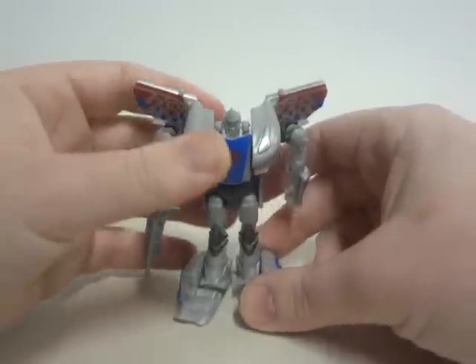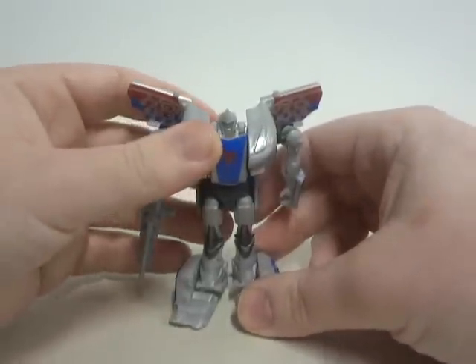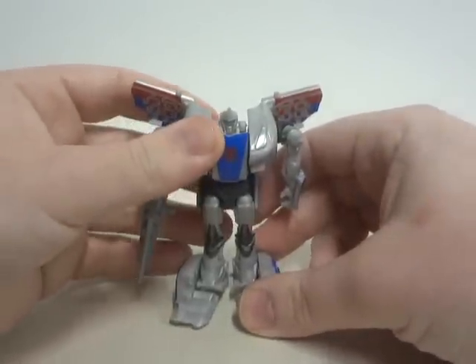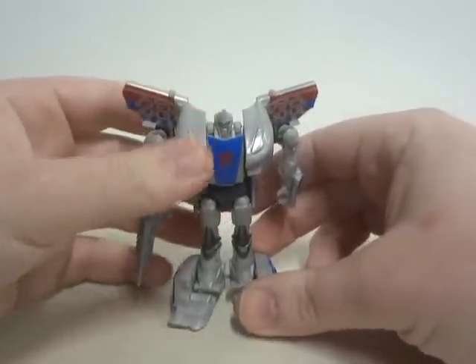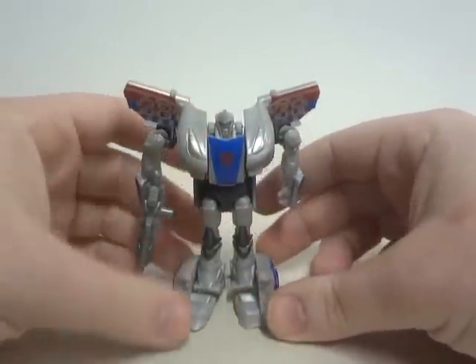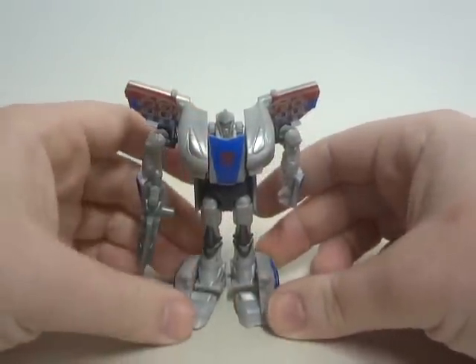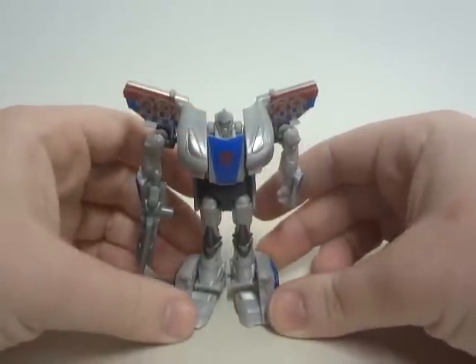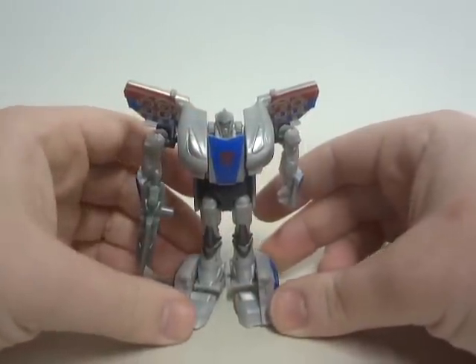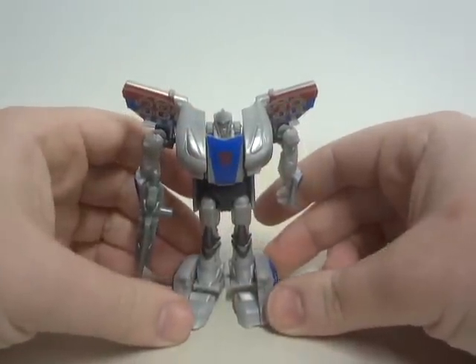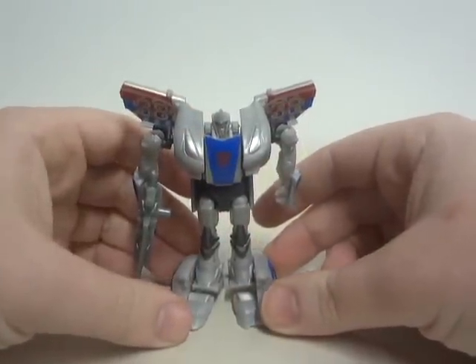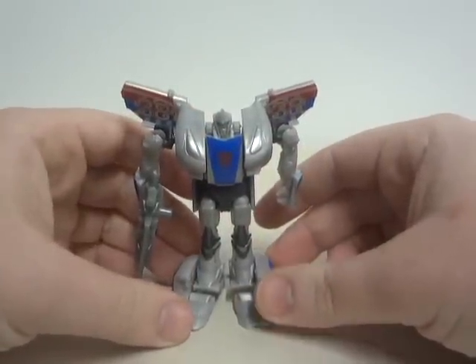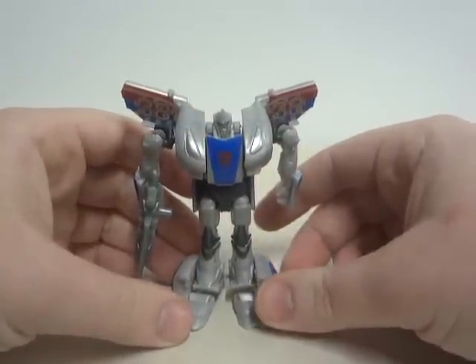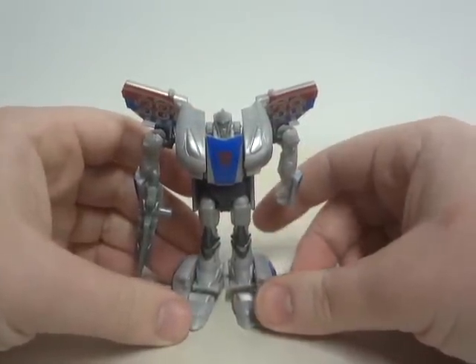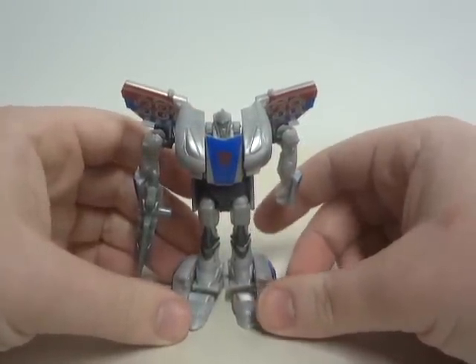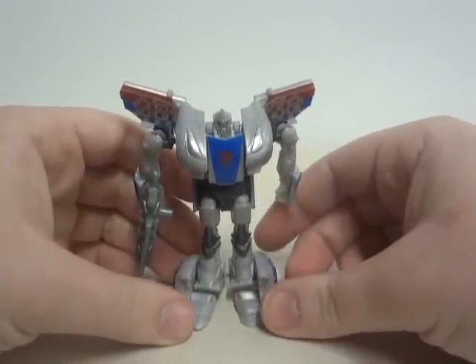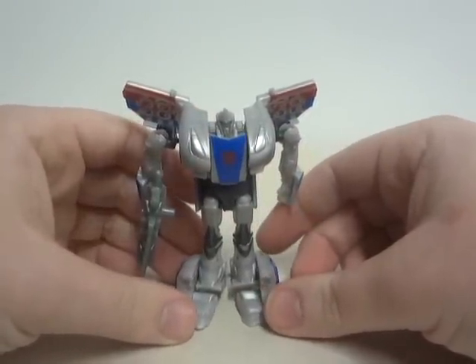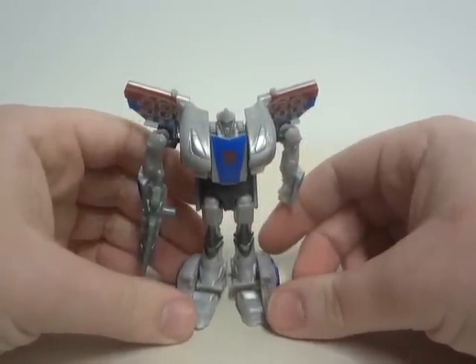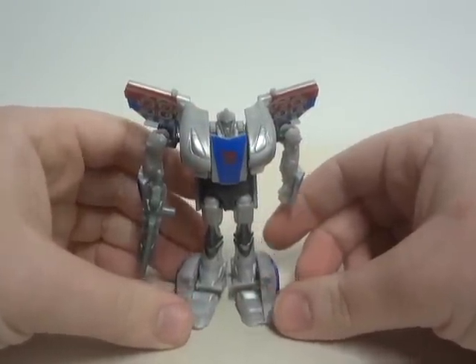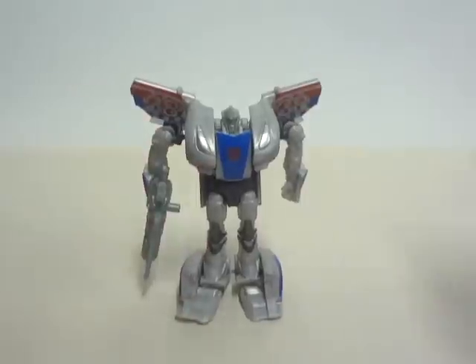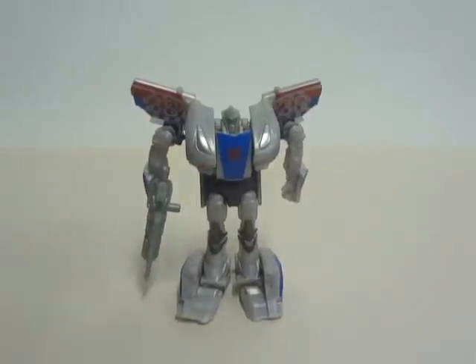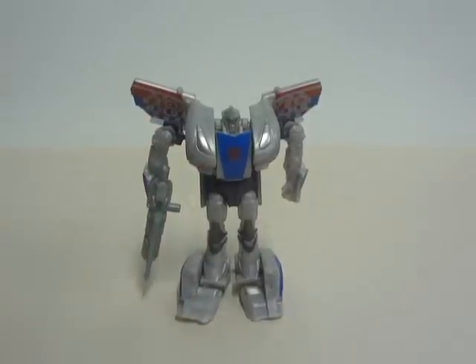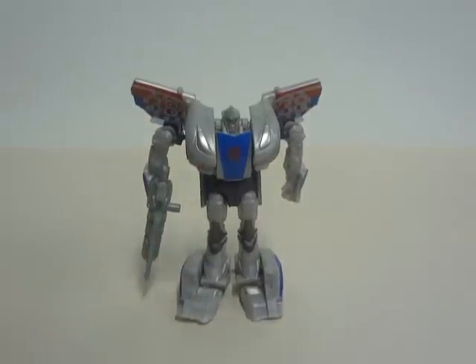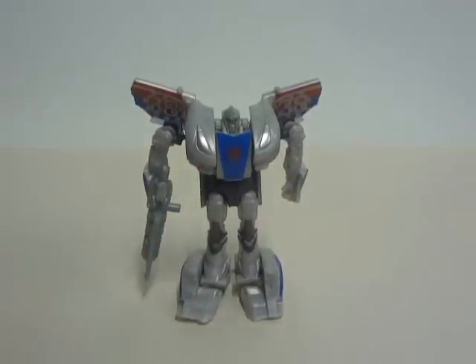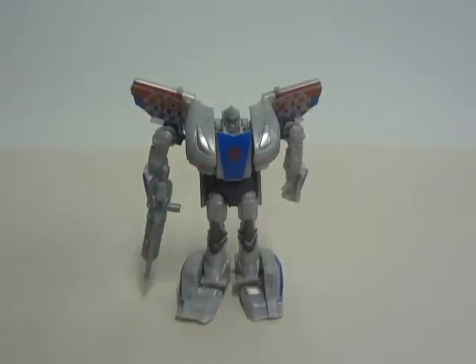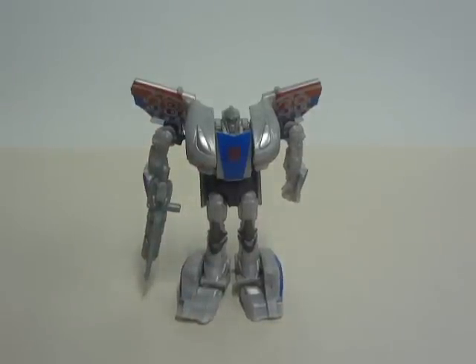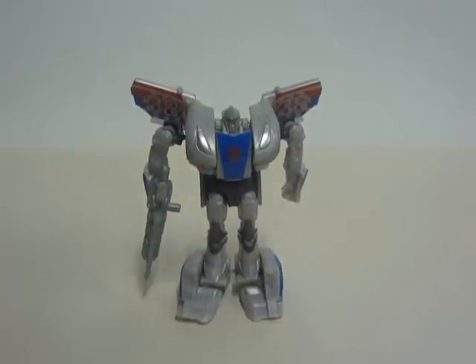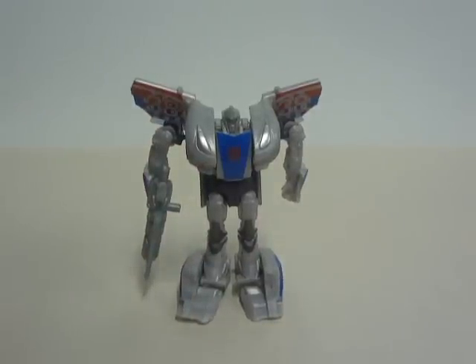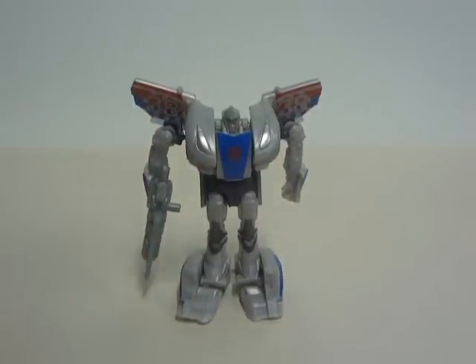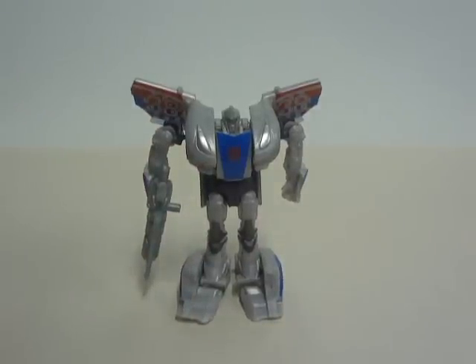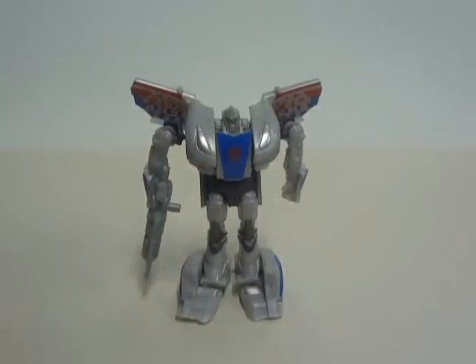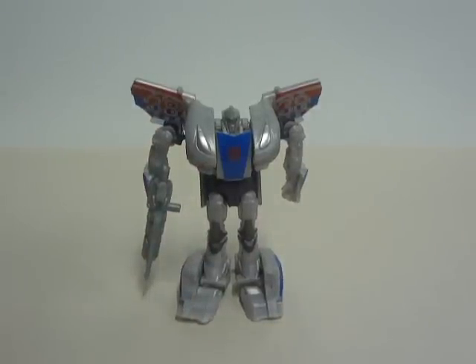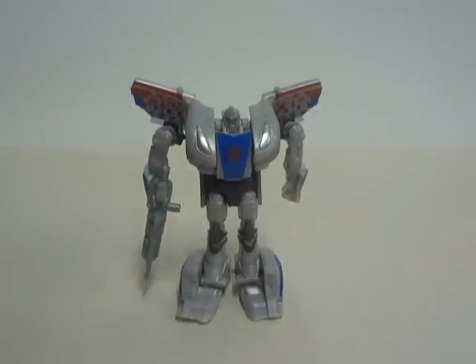And that is pretty much the review of Transformers Beast Hunters Legends slash Cyberverse Smokescreen. I hope you like this review. Other reviews will be coming soon — stay tuned, and you guys have a great day.